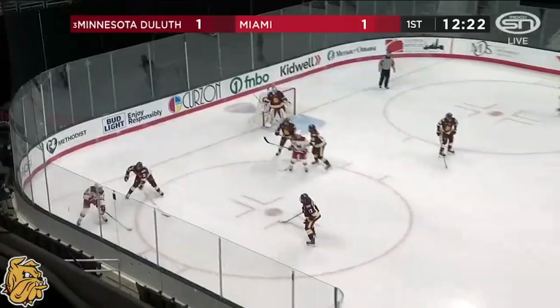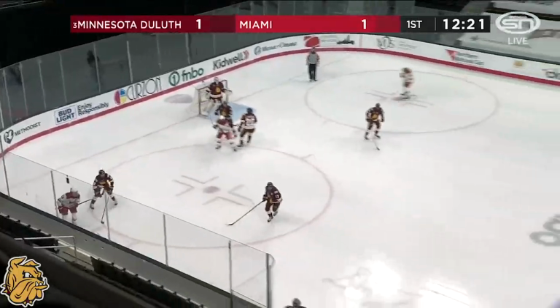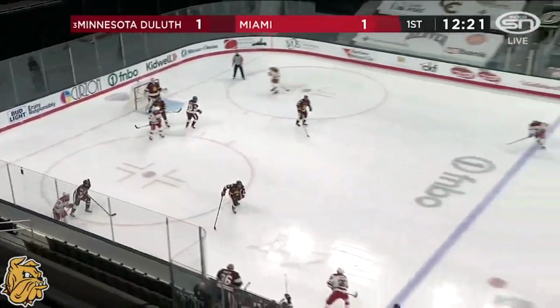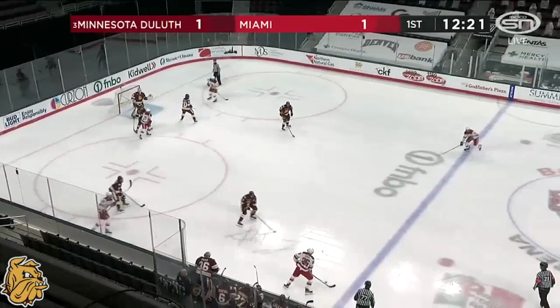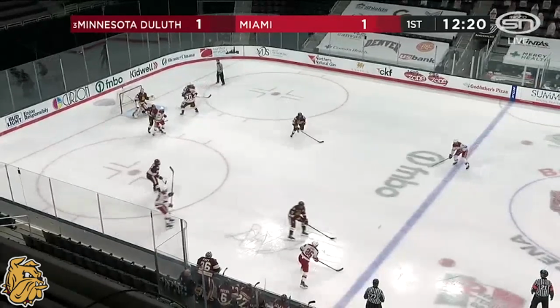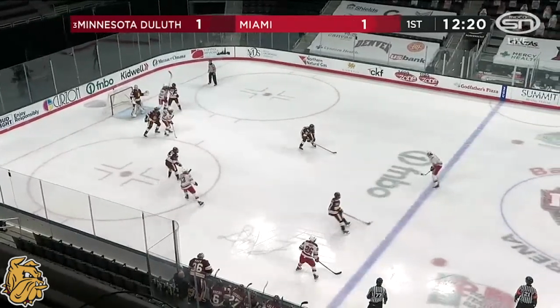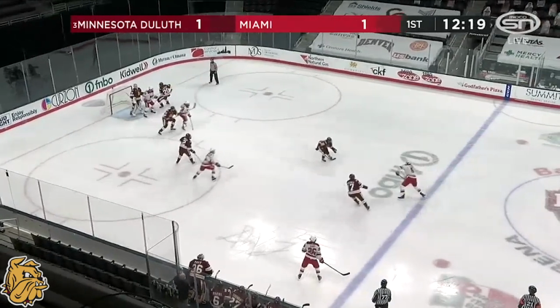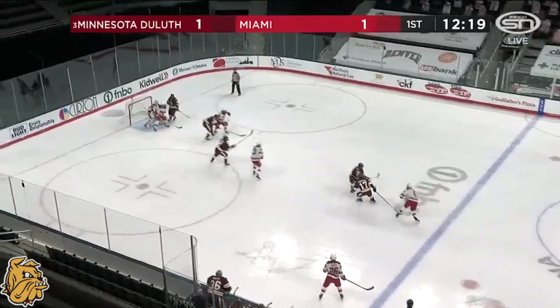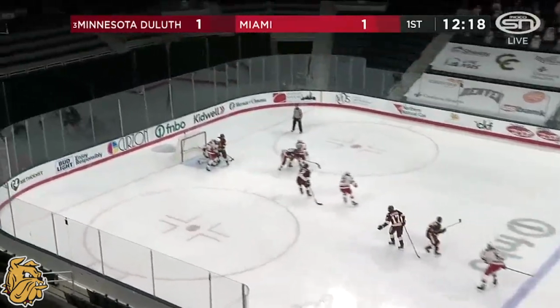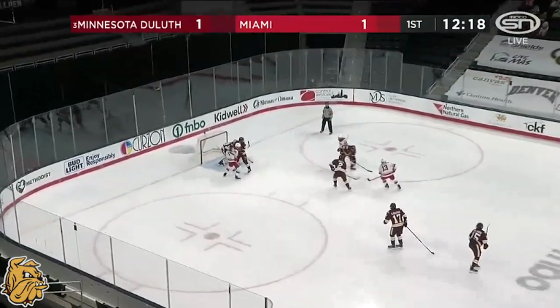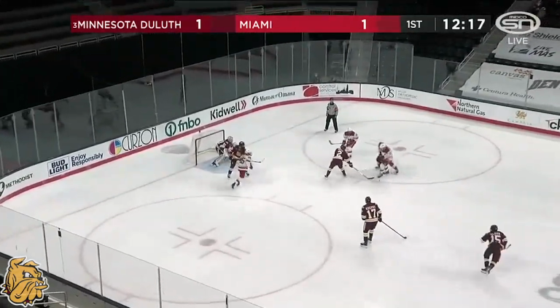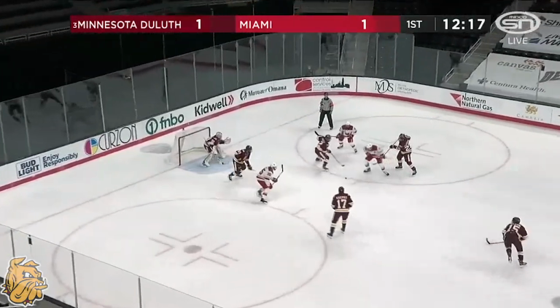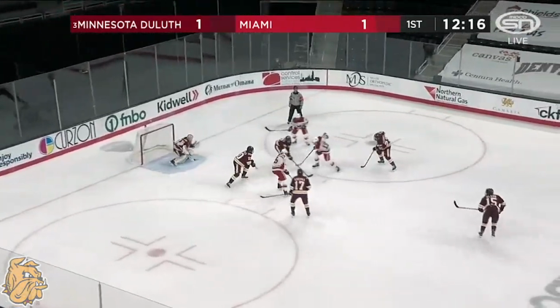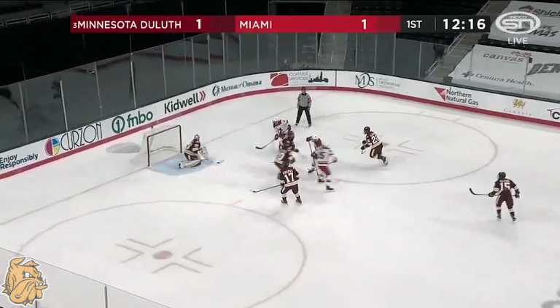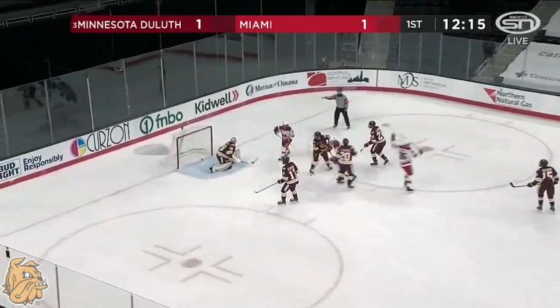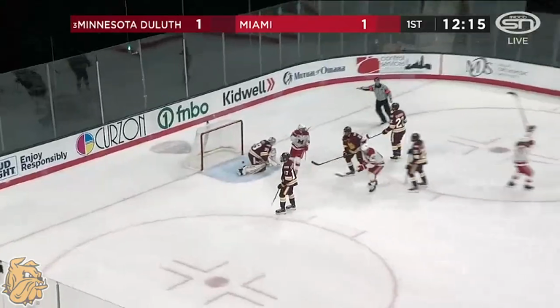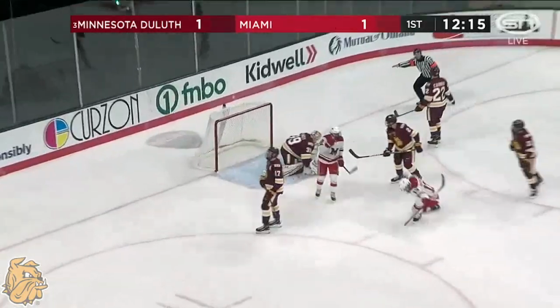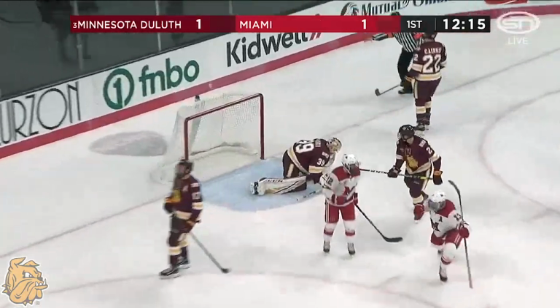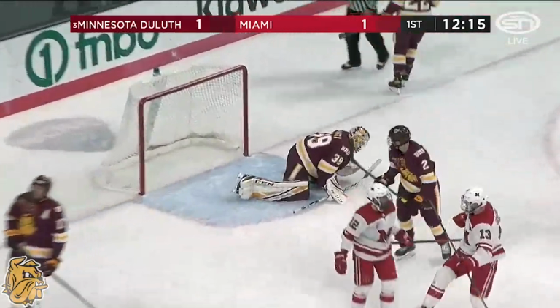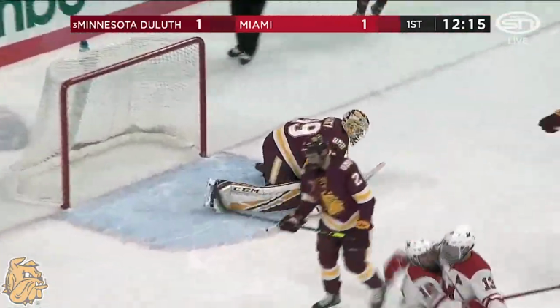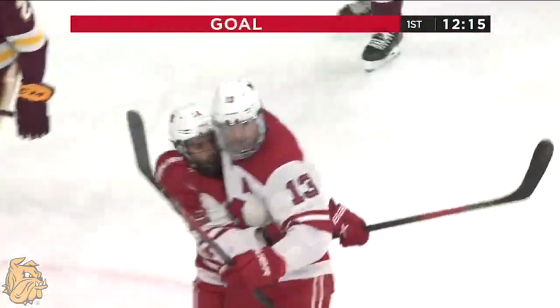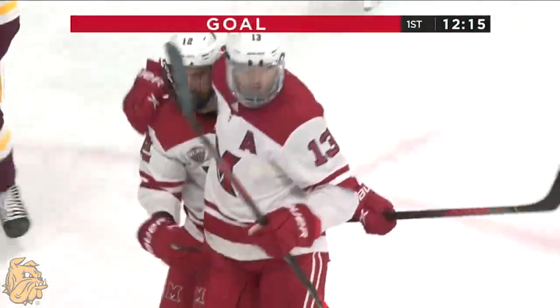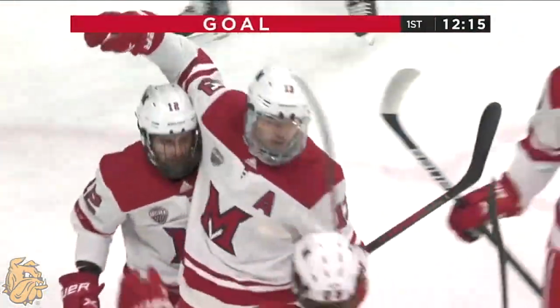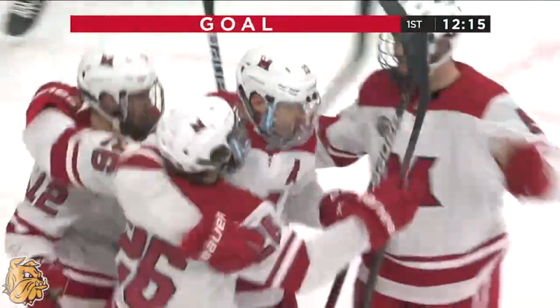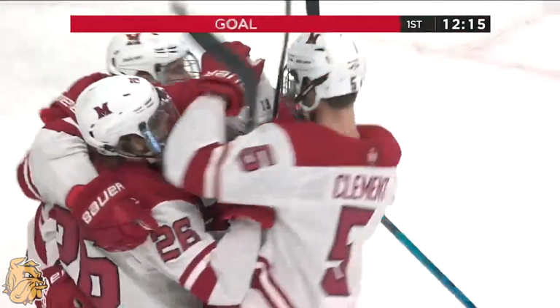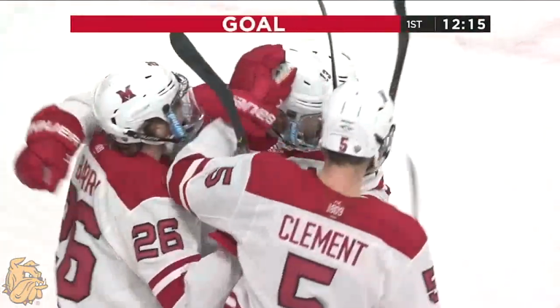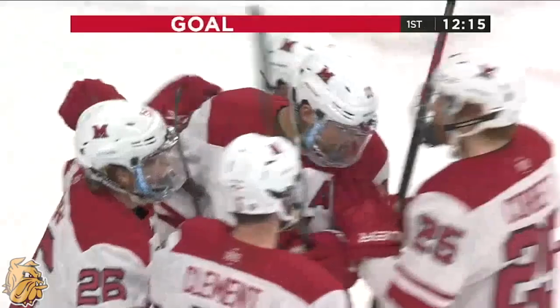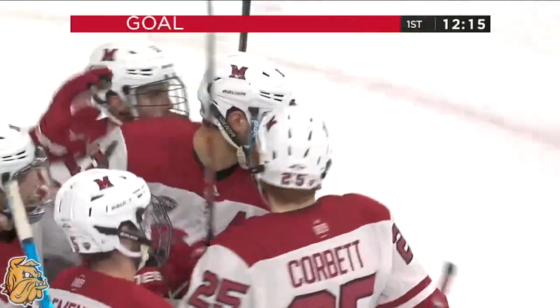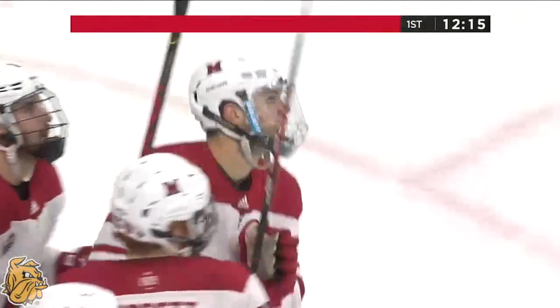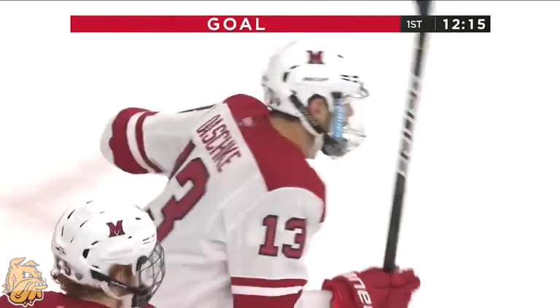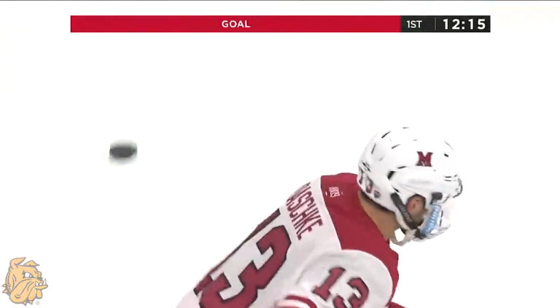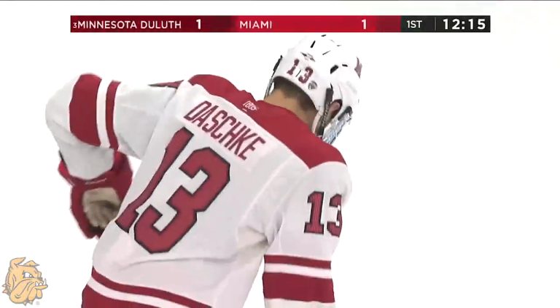One more than Derek Dashki. Loose in the slot — and they score. There's Derek Dashki, quickest to react to that bouncing puck. And Miami with their first lead of the year.